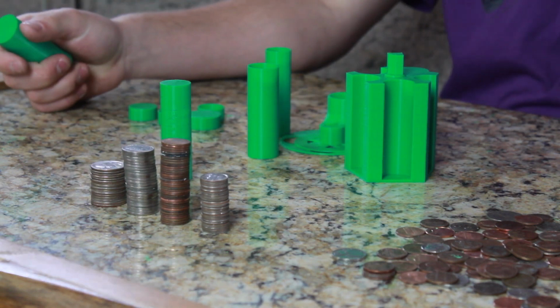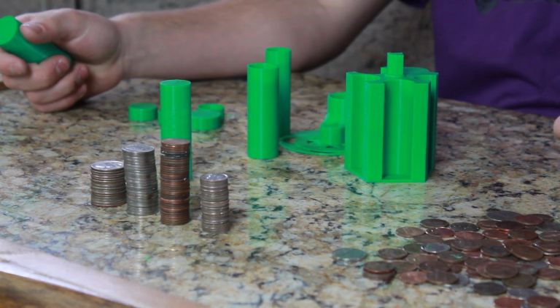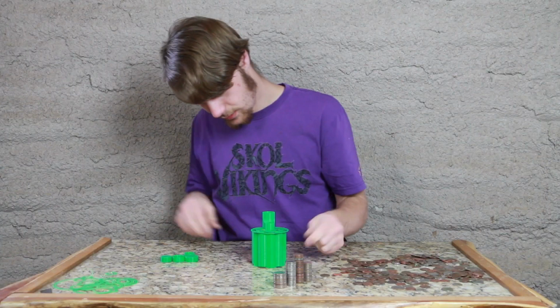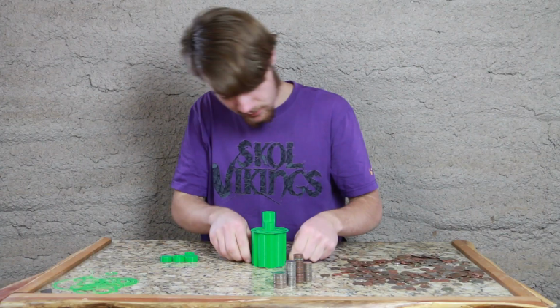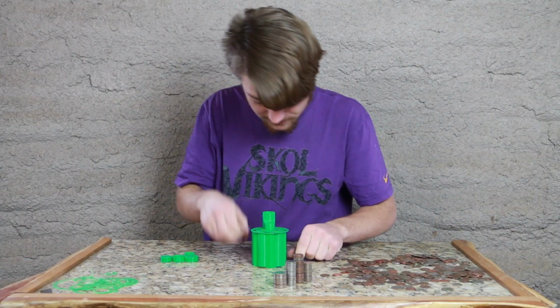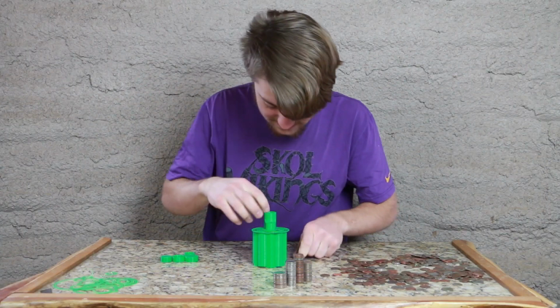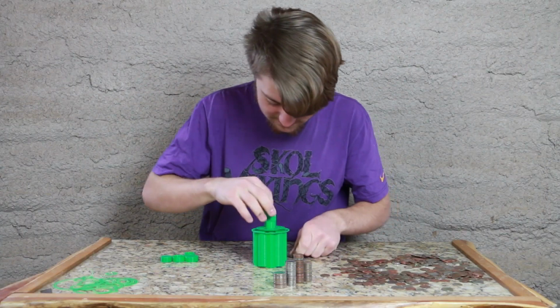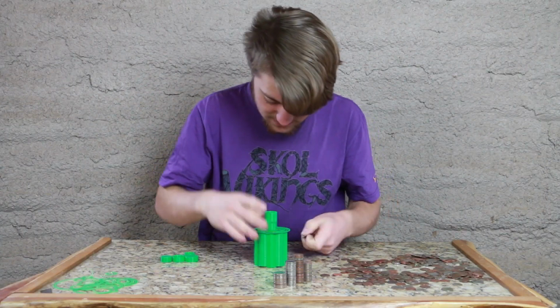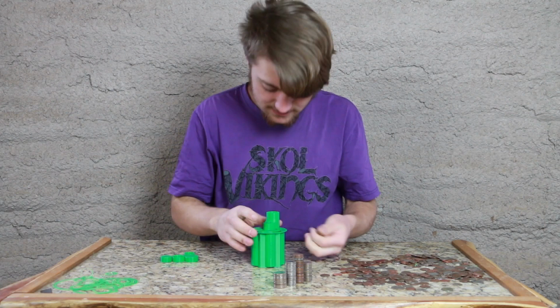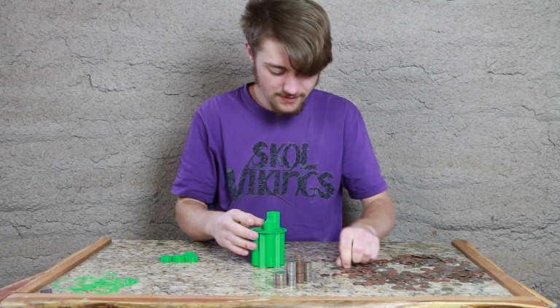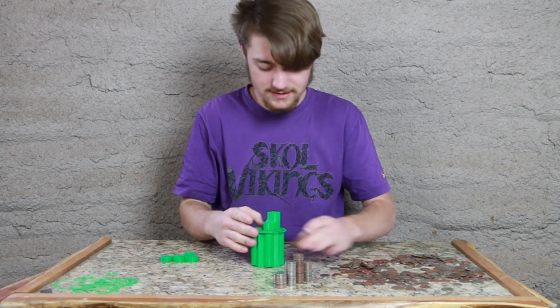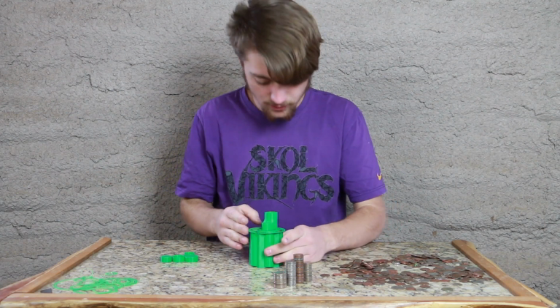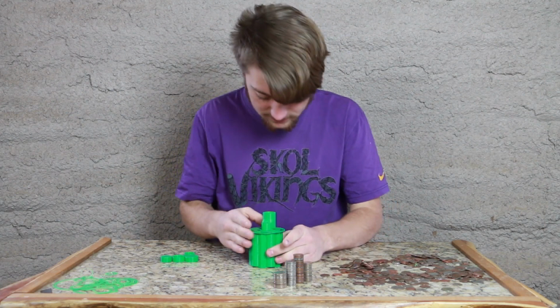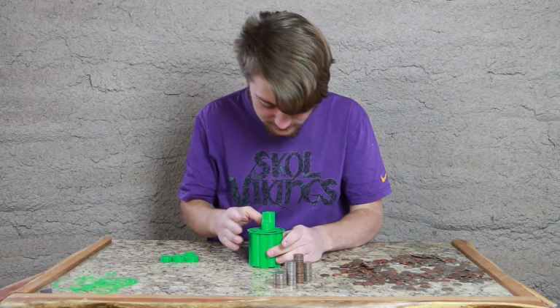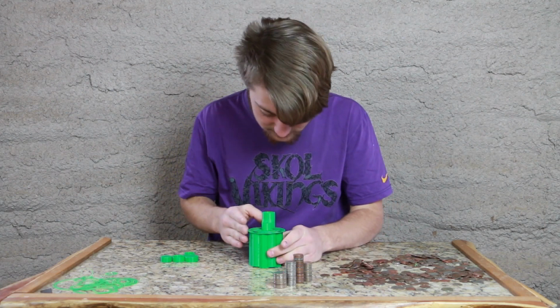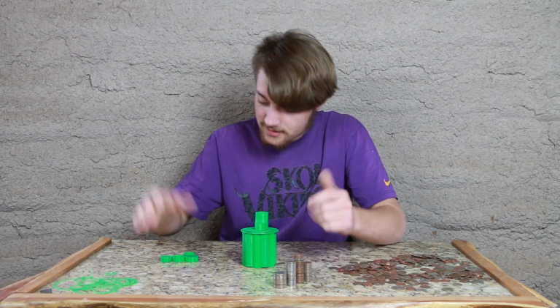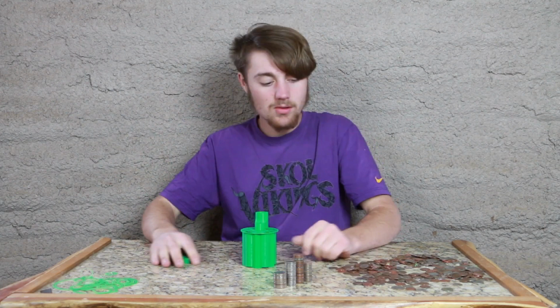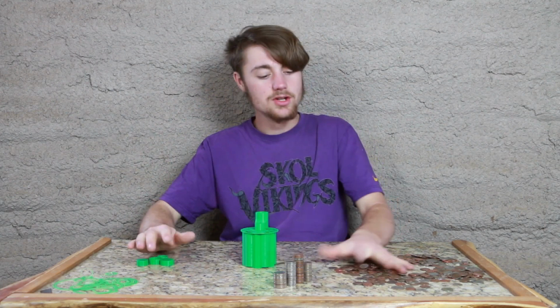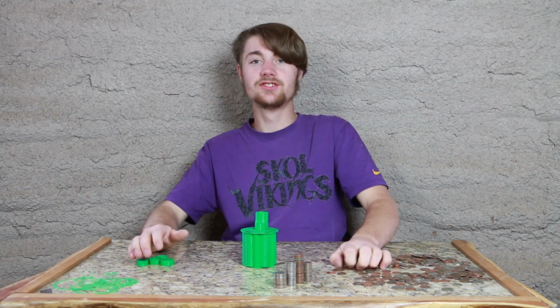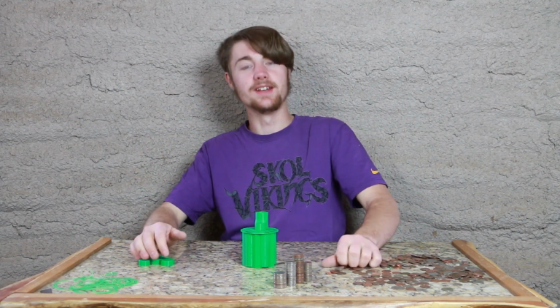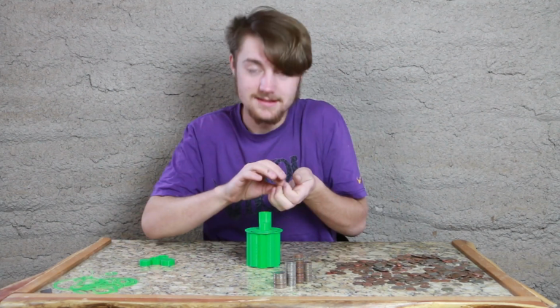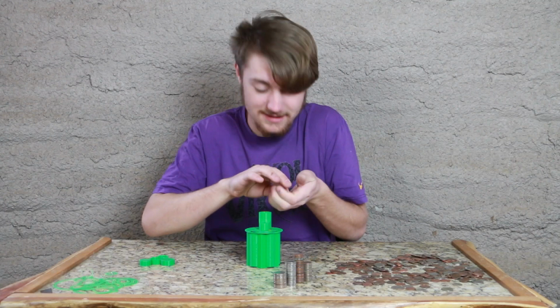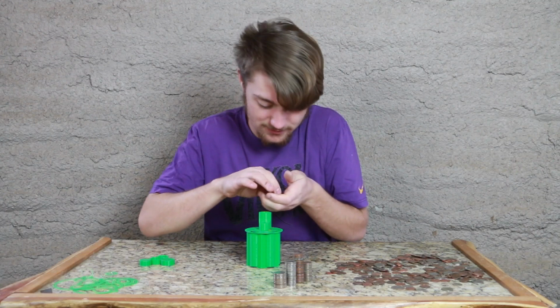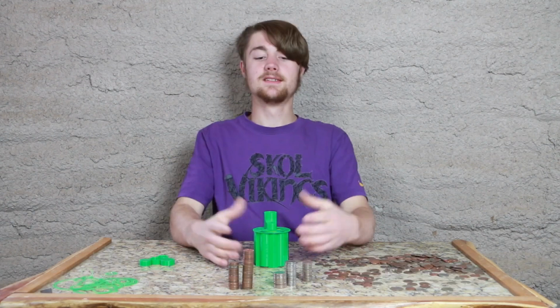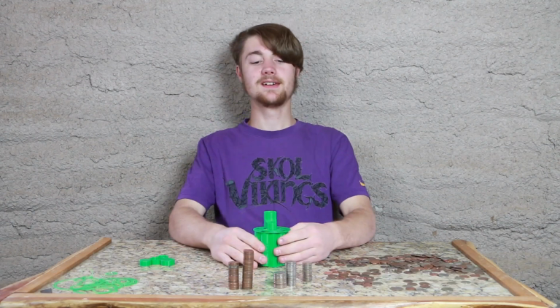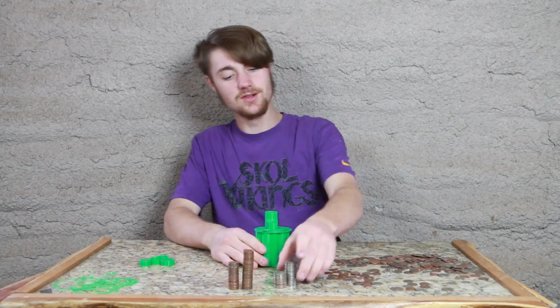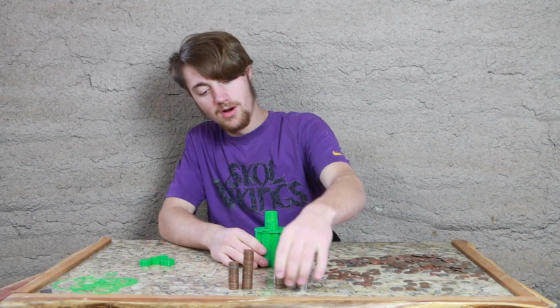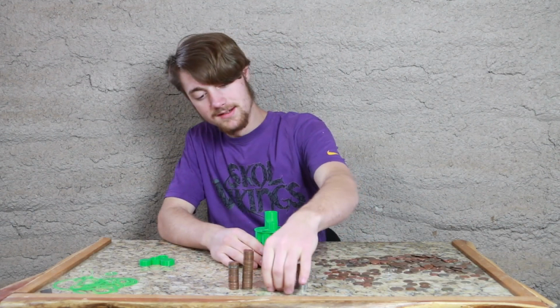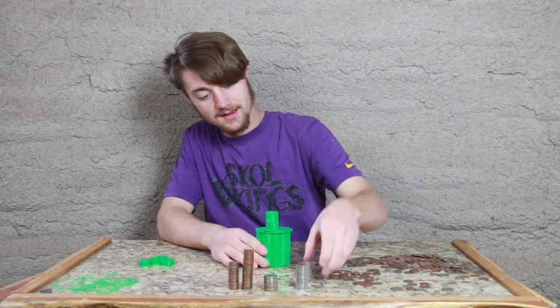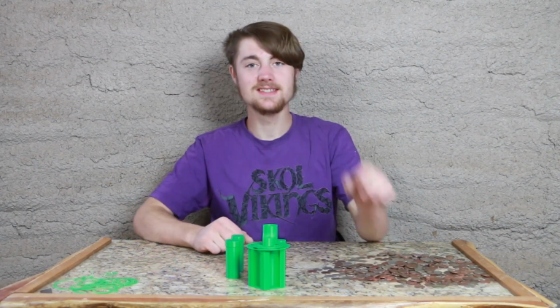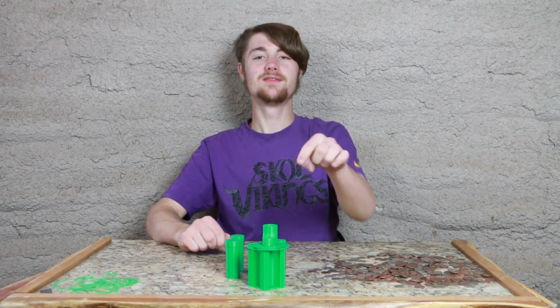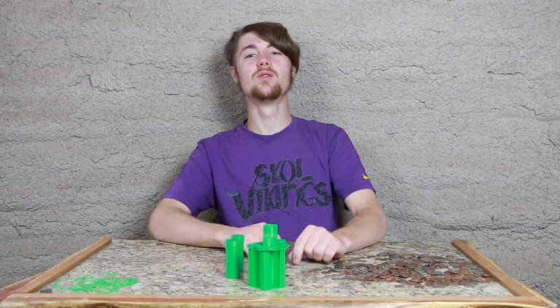Wow! Pretty simple, pretty basic, but yet very effective and cool. Now you can sort it. This is addicting to sort. This is something I could do all day. This thing is very cool.